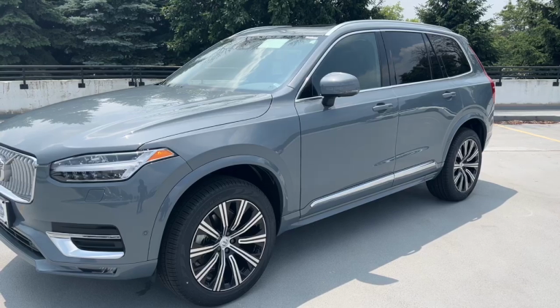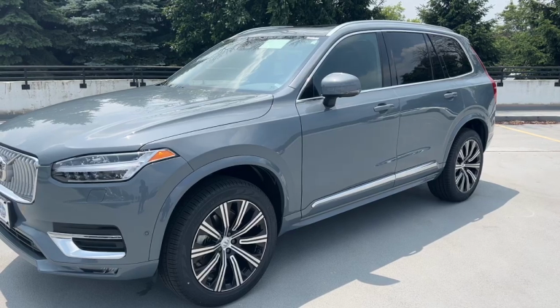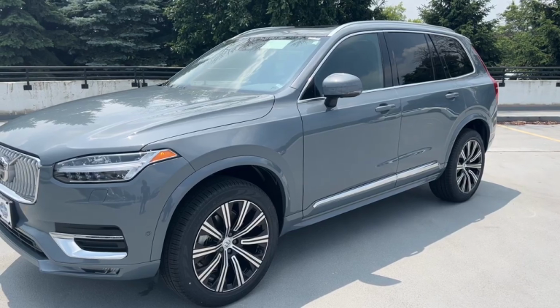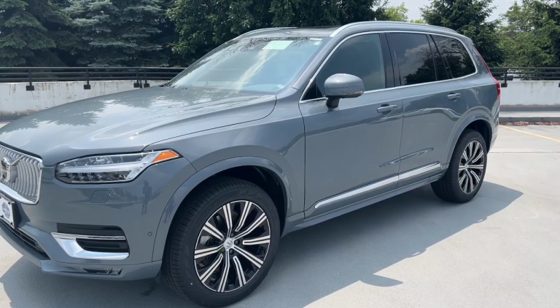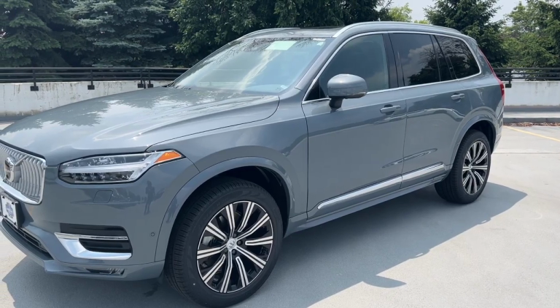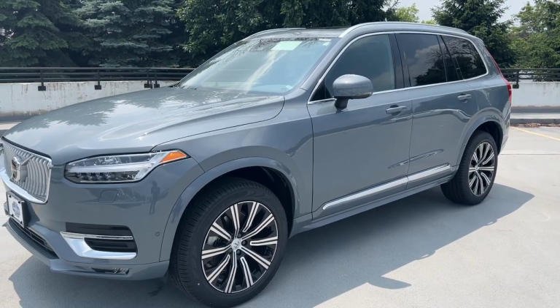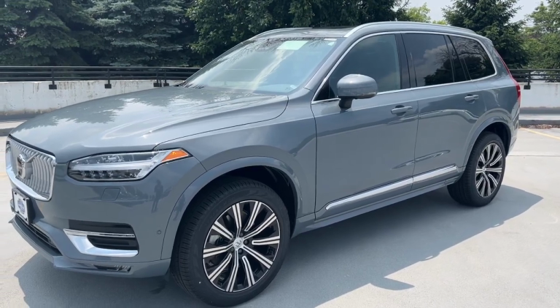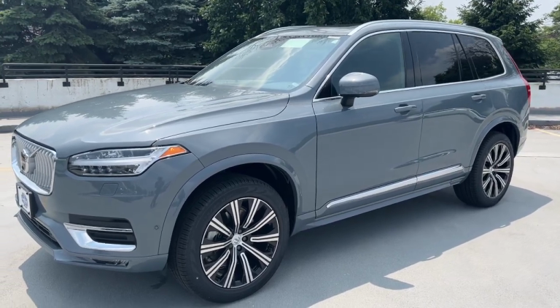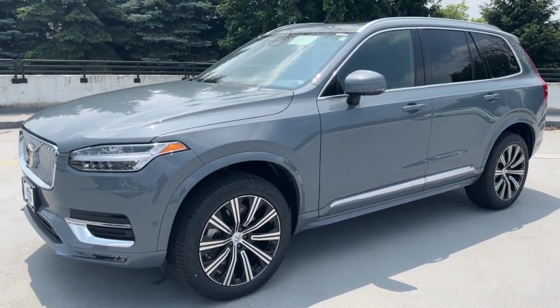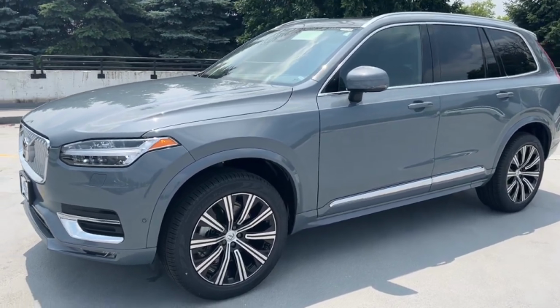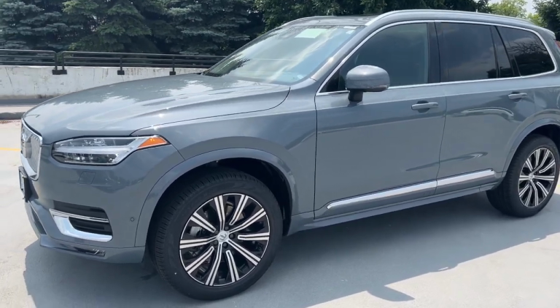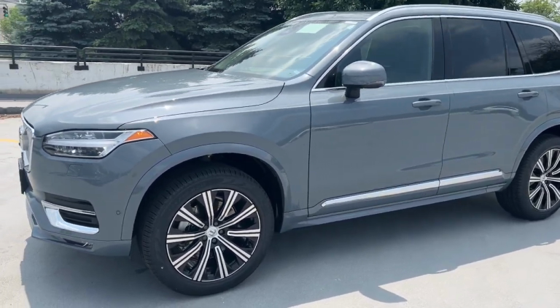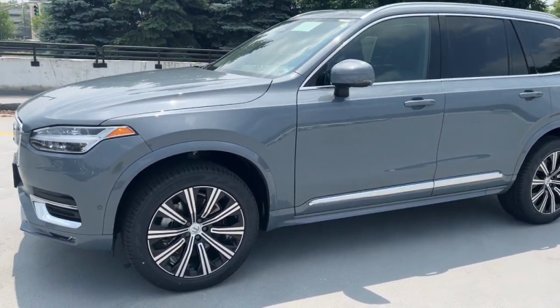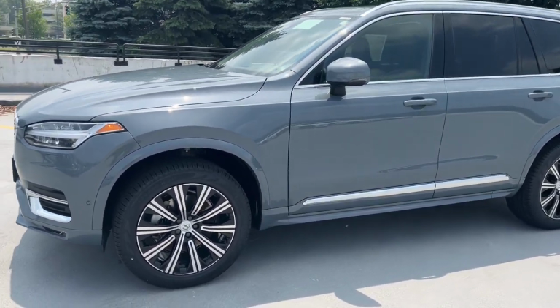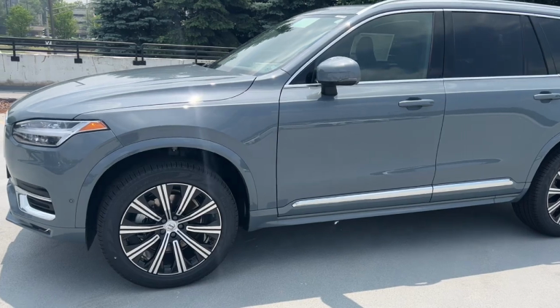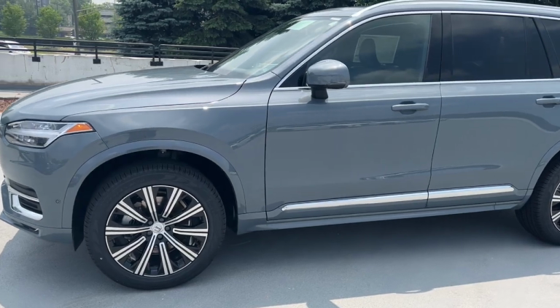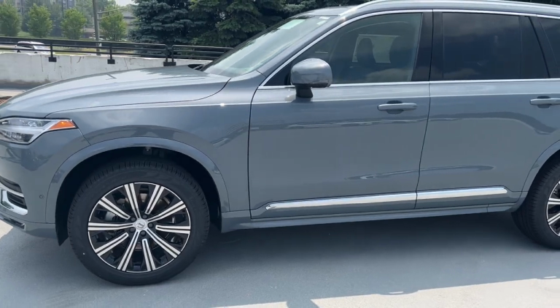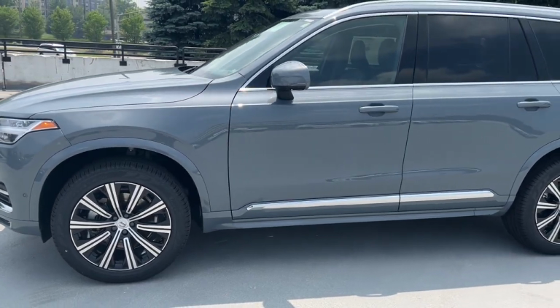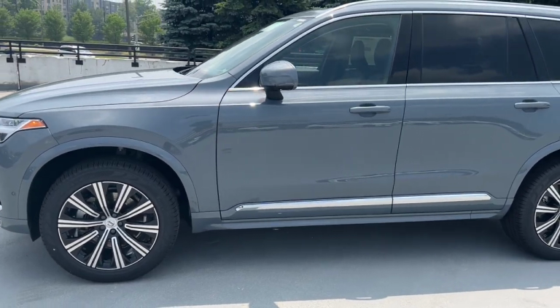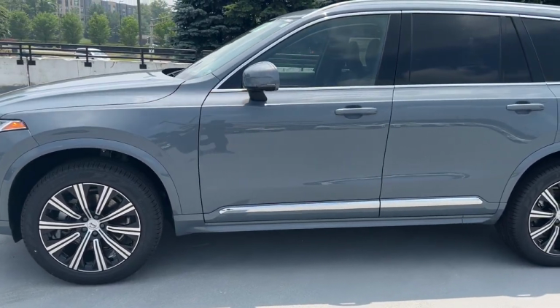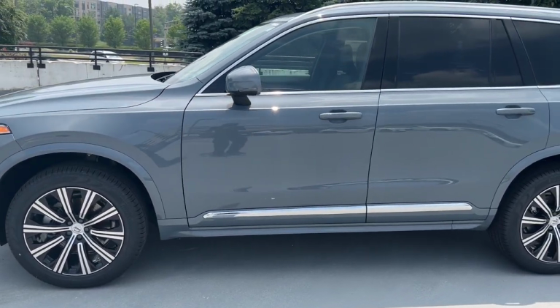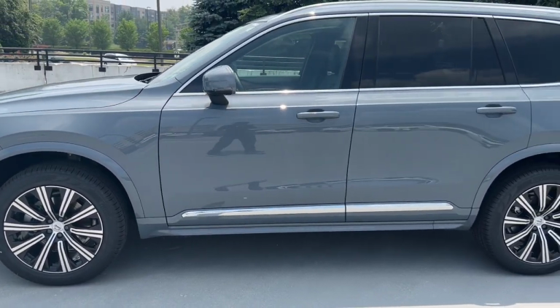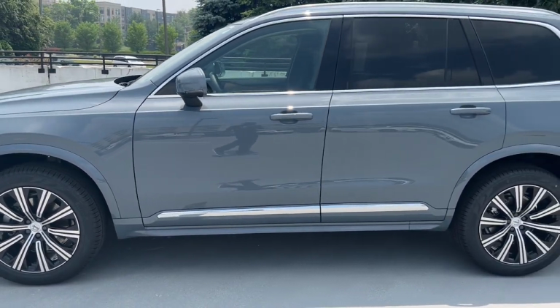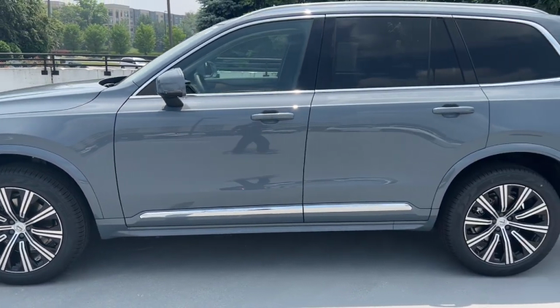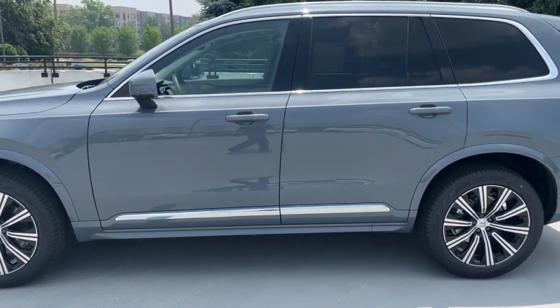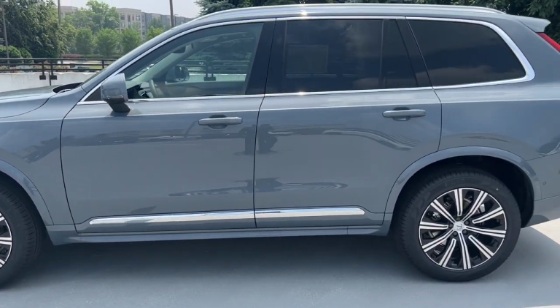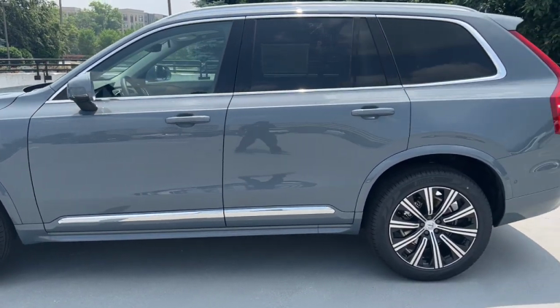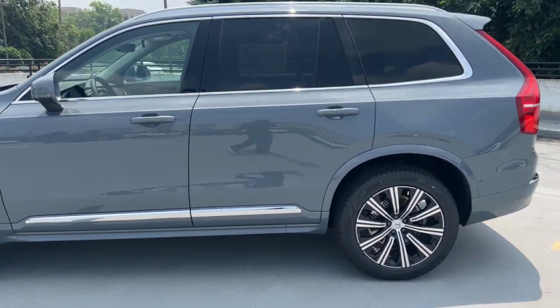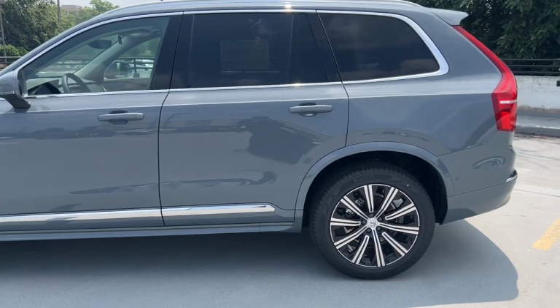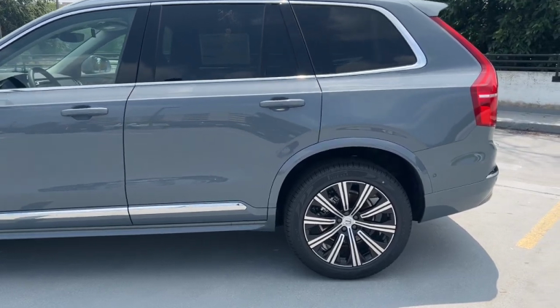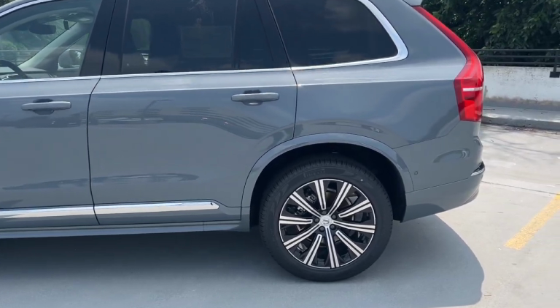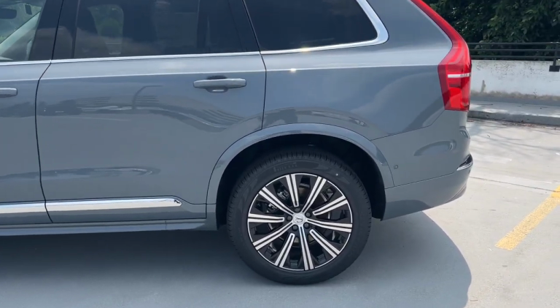Take a moment to check out the 2023 Volvo XC90. Here's an elegantly styled XC90 that's supremely comfortable, secure, and satisfying to drive.